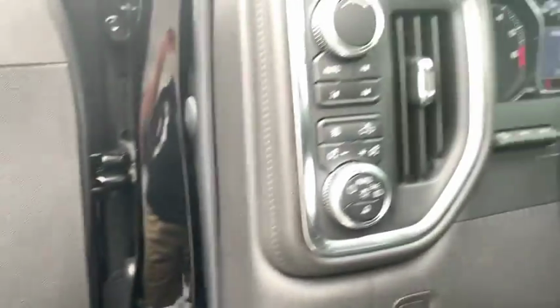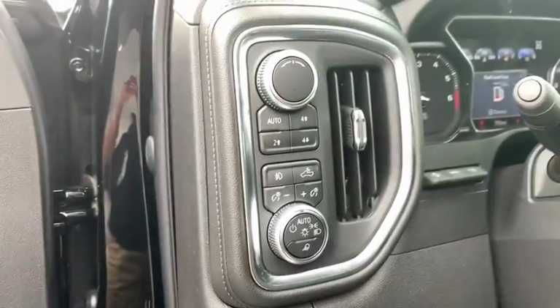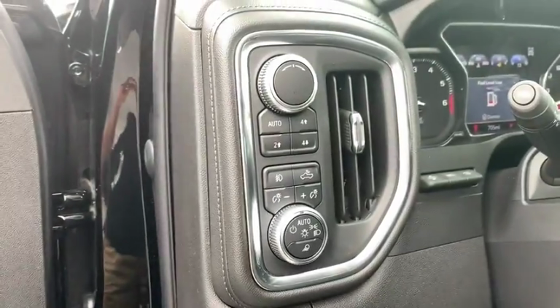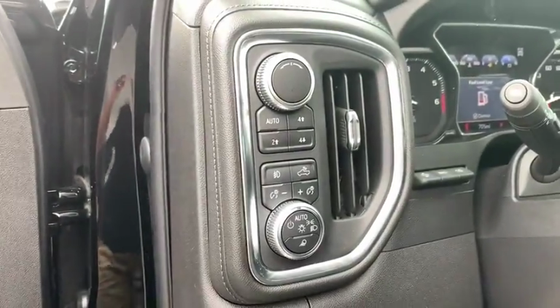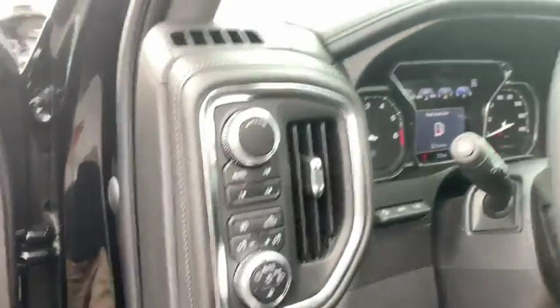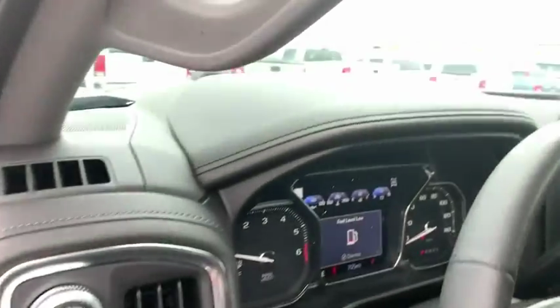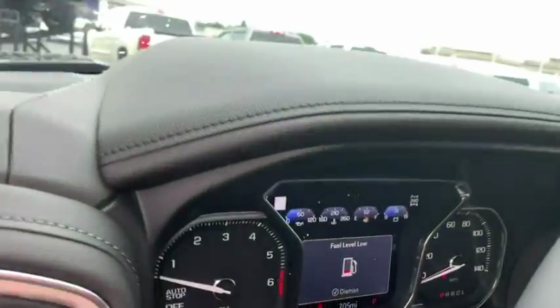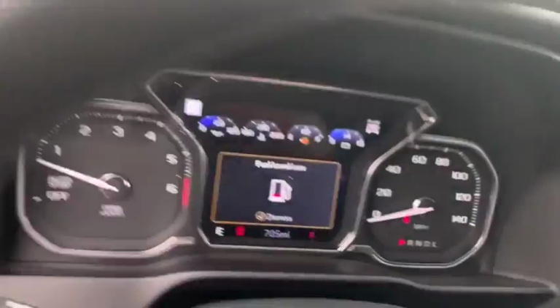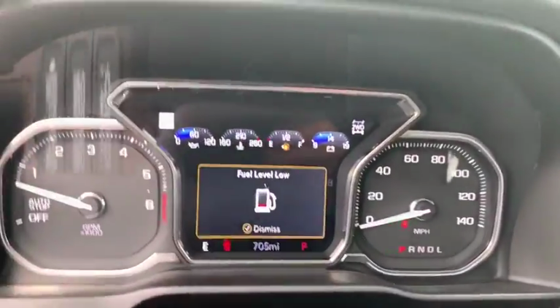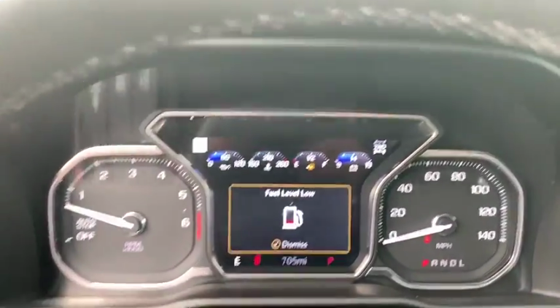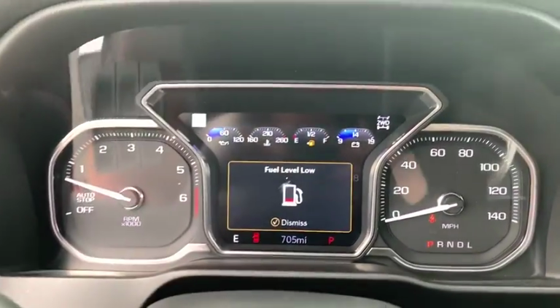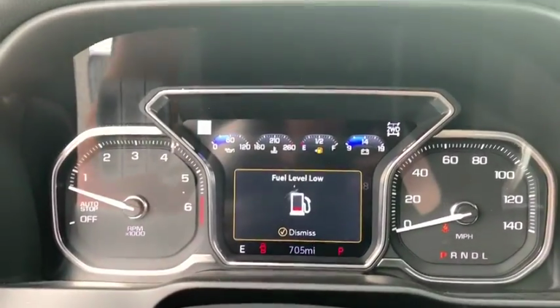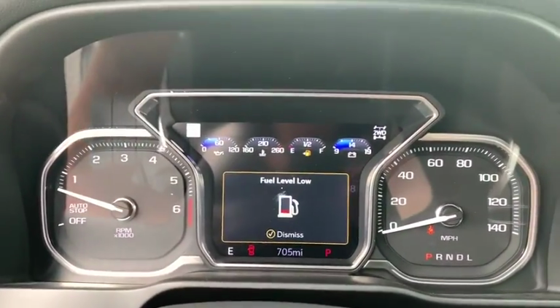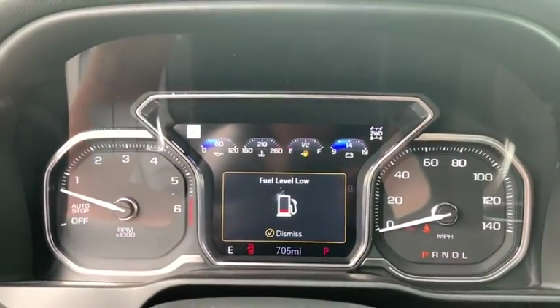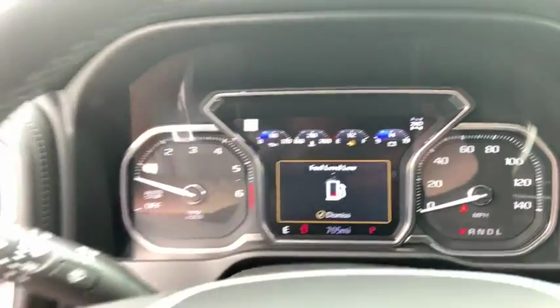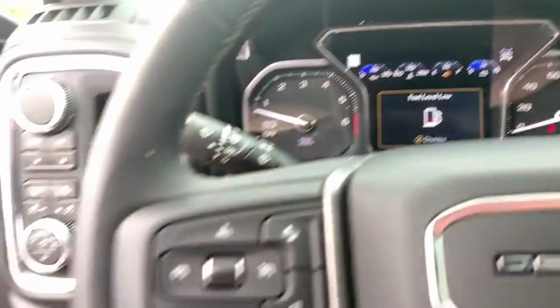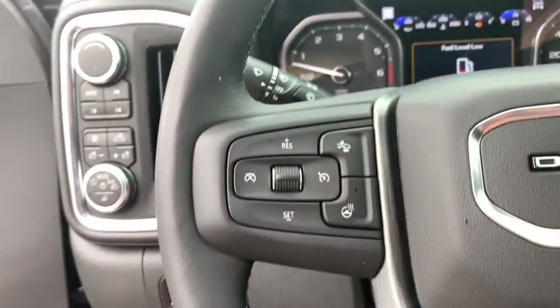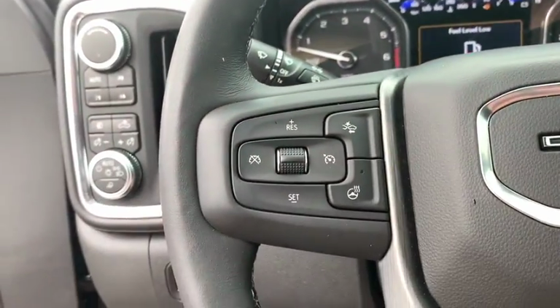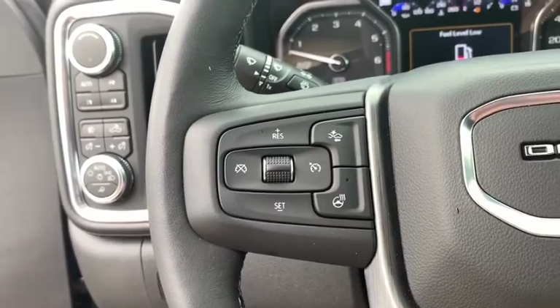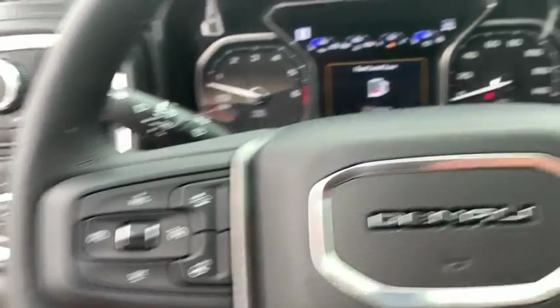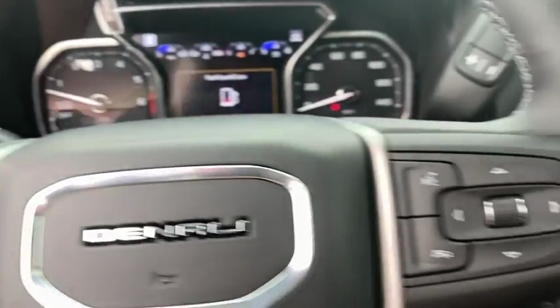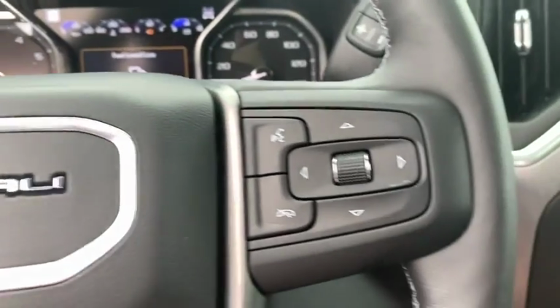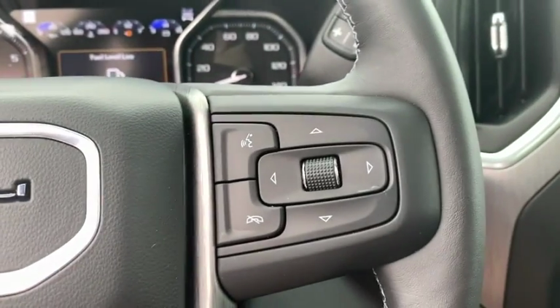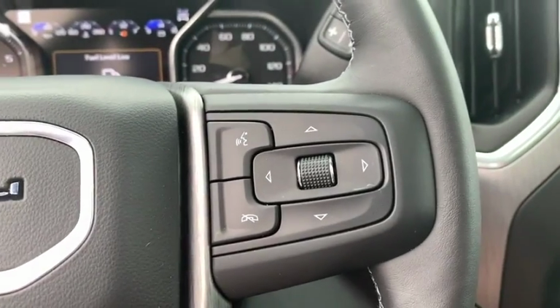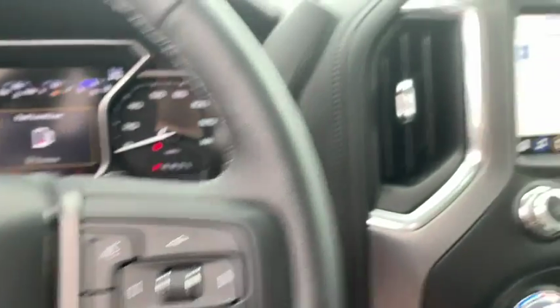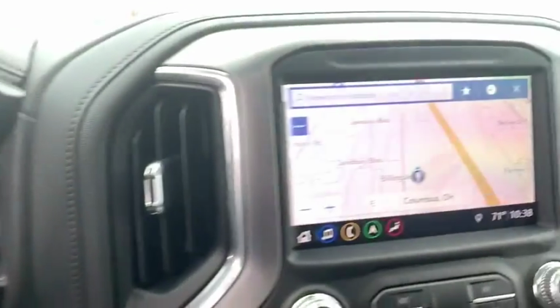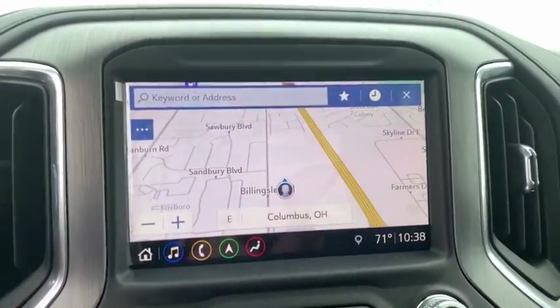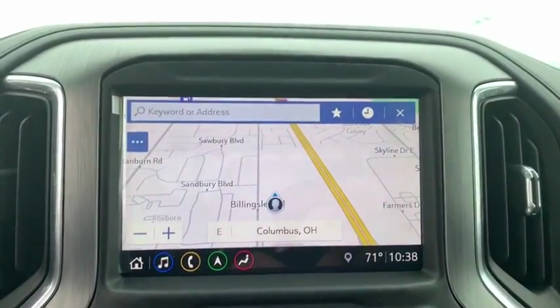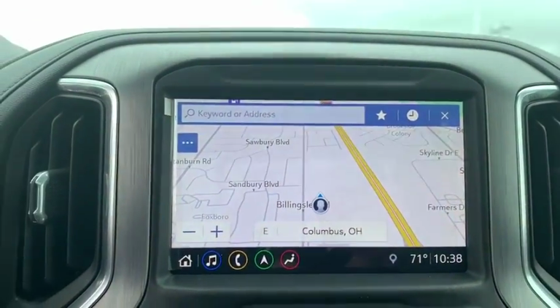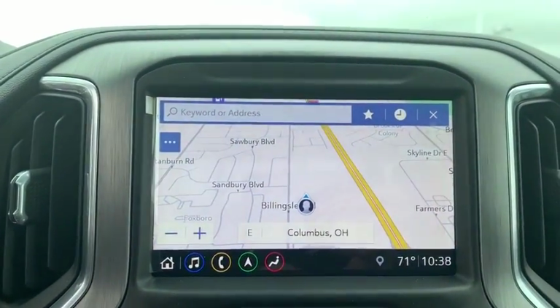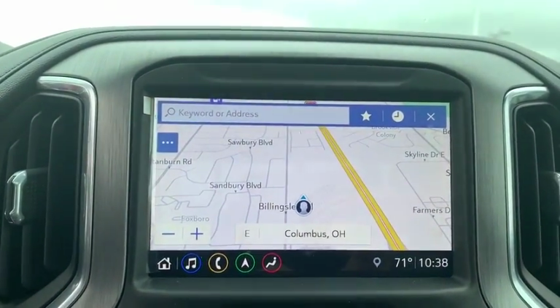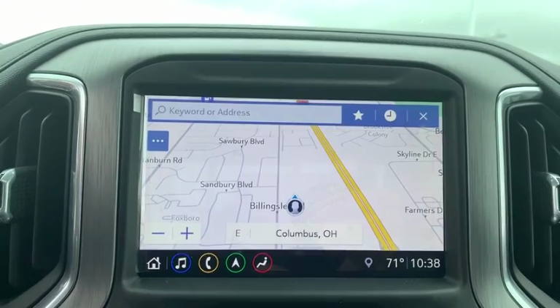Here are some of this vehicle's great options: navigation system, power passenger seat, steering wheel audio controls, remote engine start, power sunroof, traction control, dual airbags, alloy wheels.